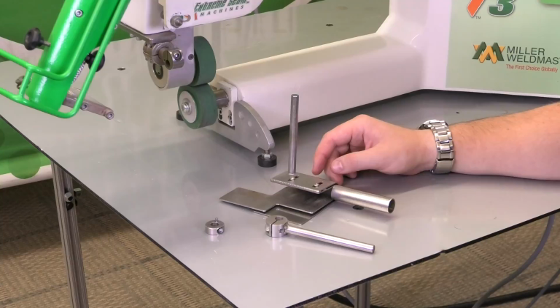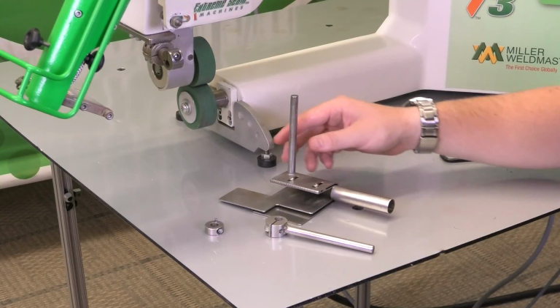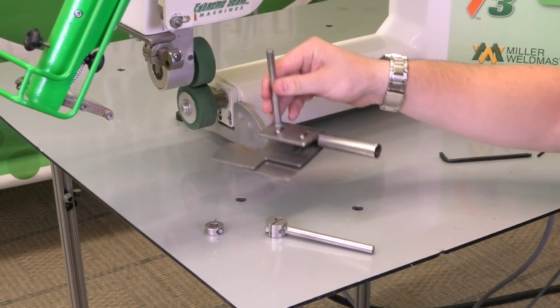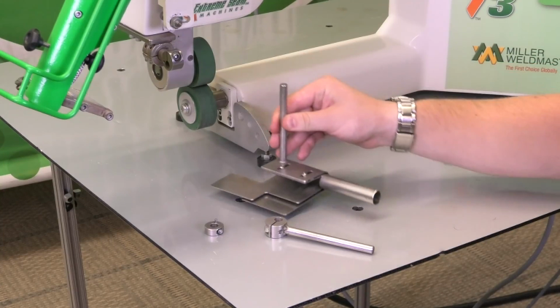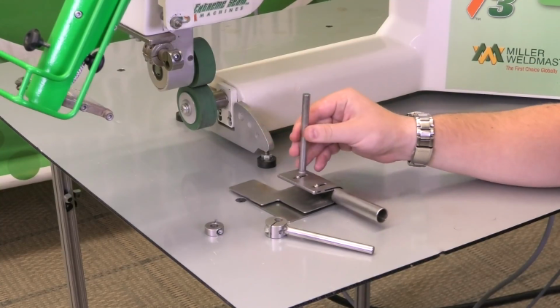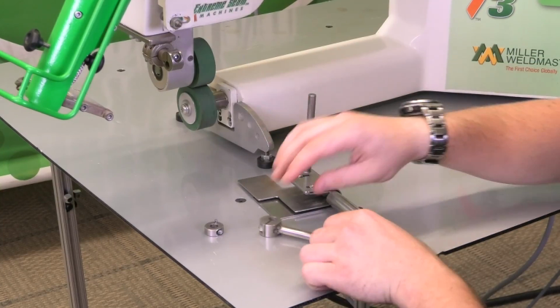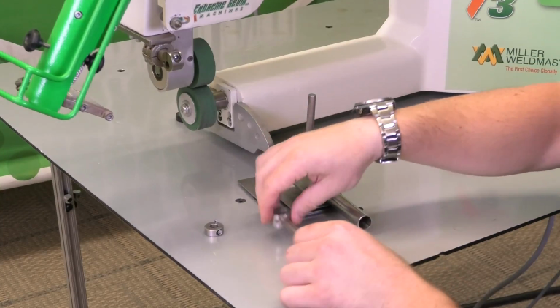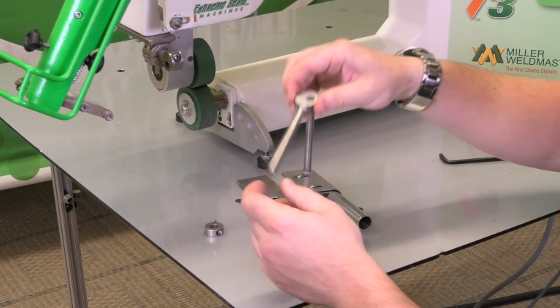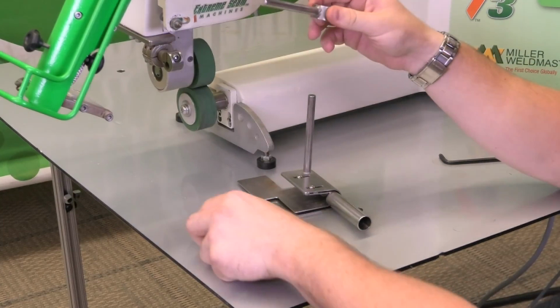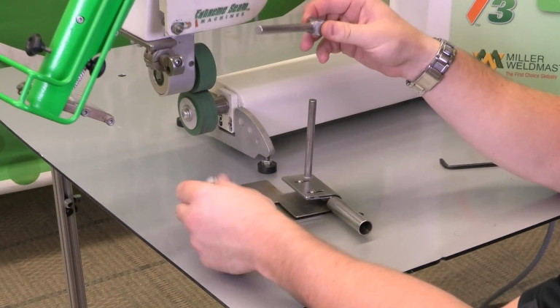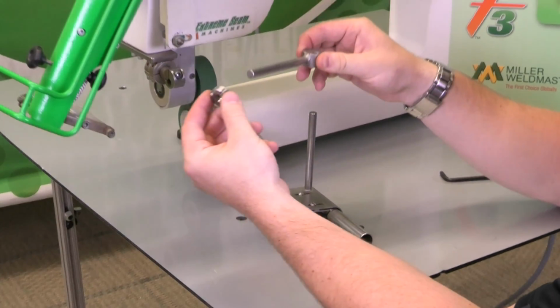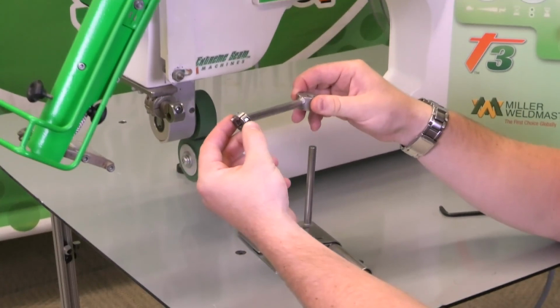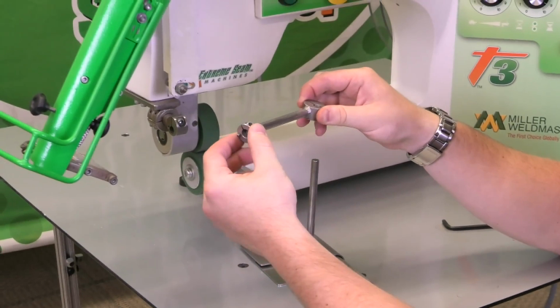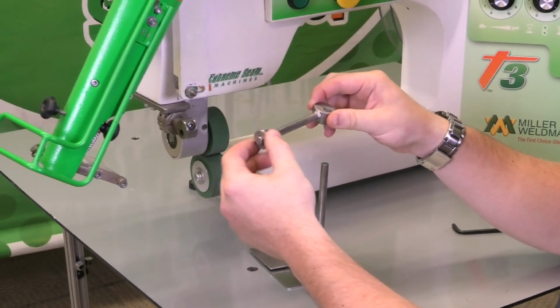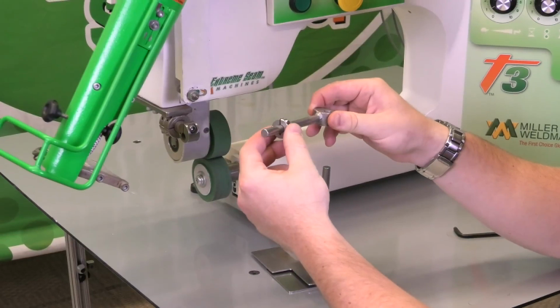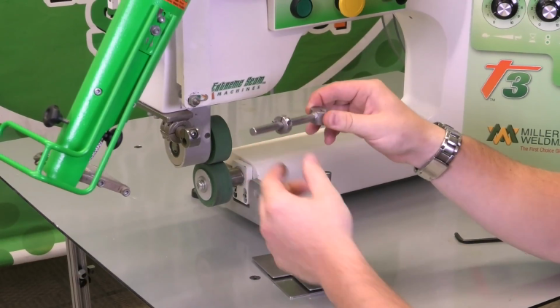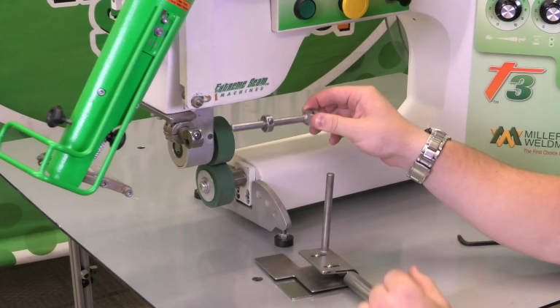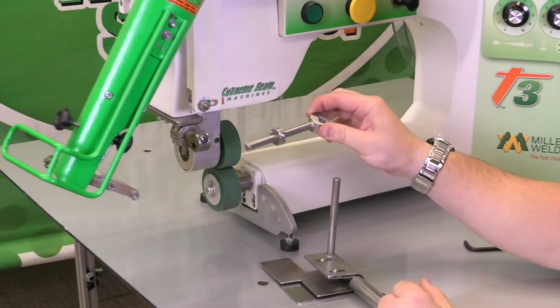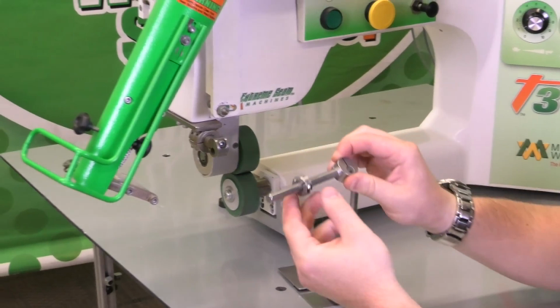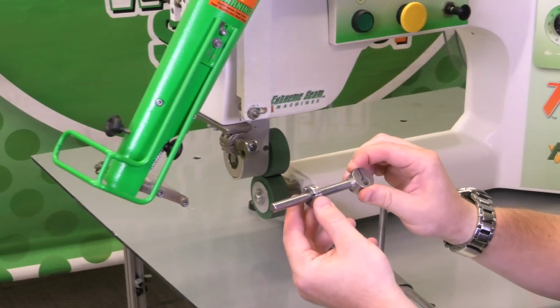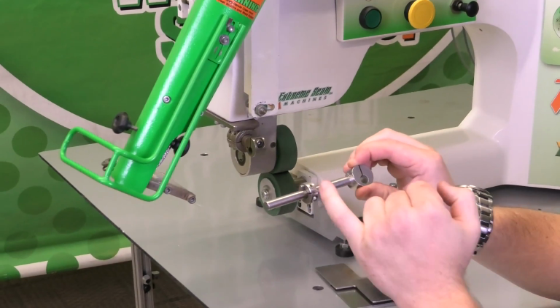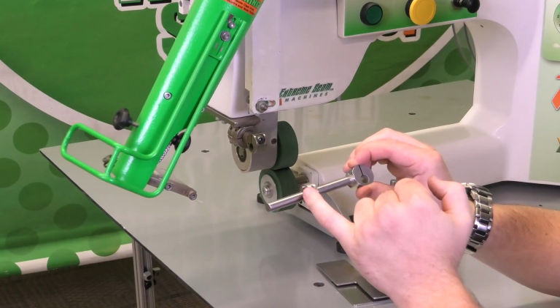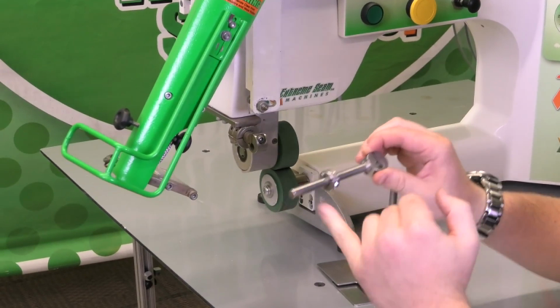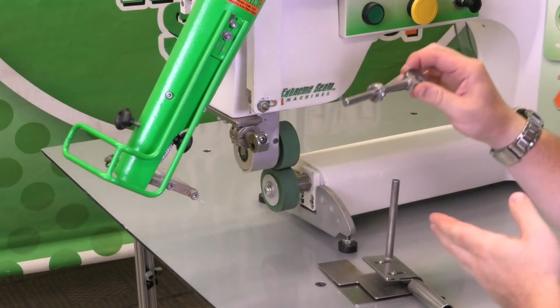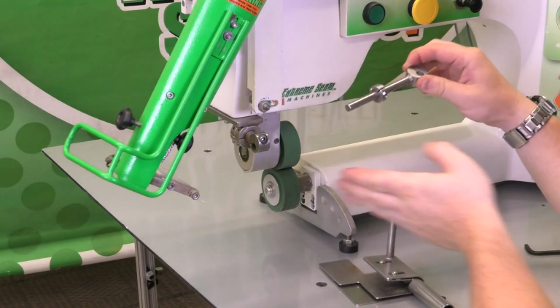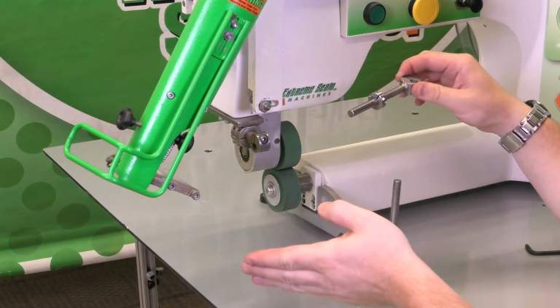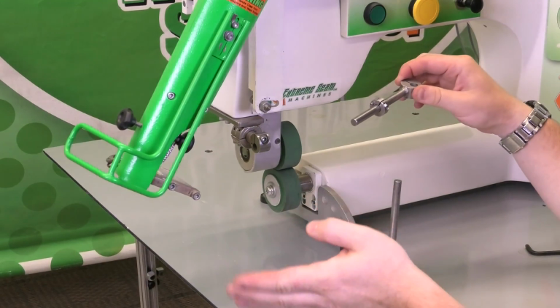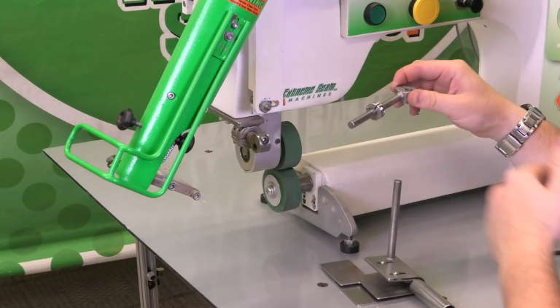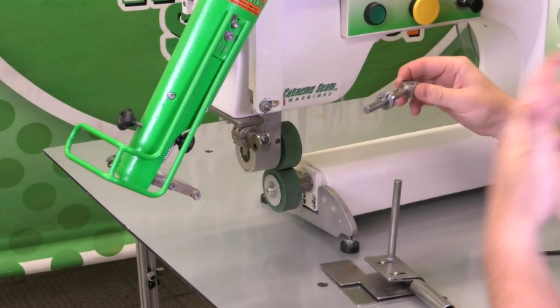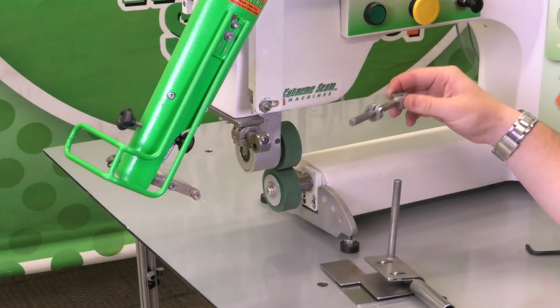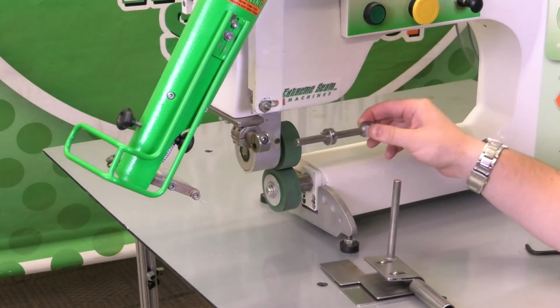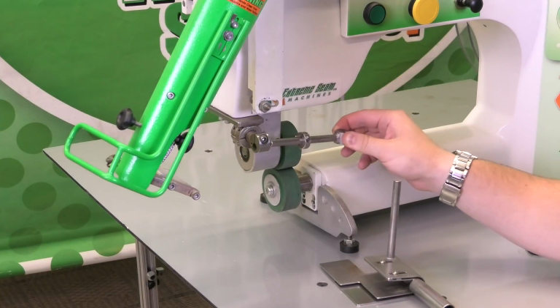First I'm going to grab the shaft and throw the clamp onto it. The clamp has this little pin so we can slide the guide in and out and have it preset basically.